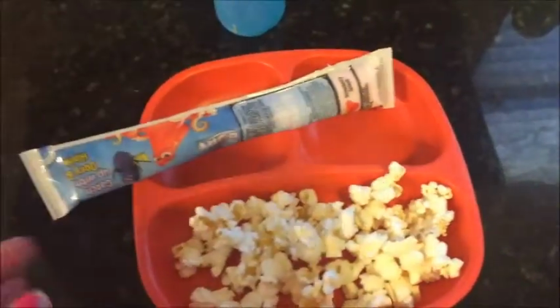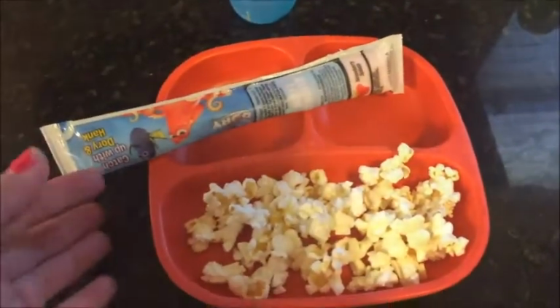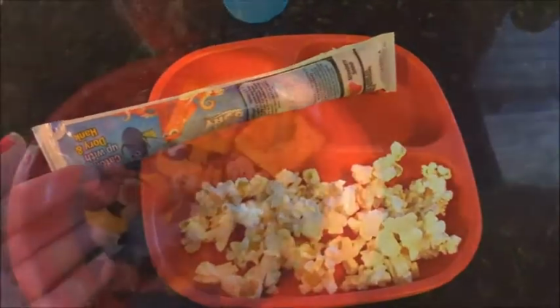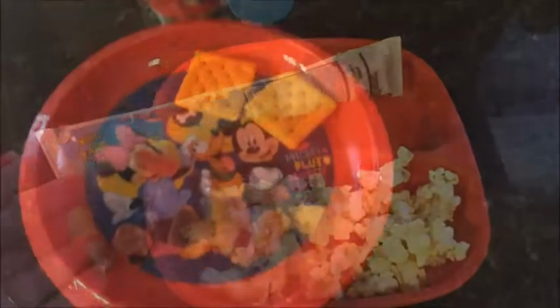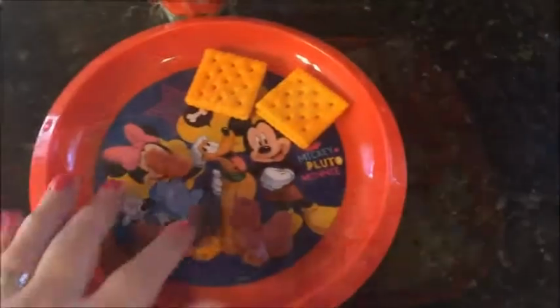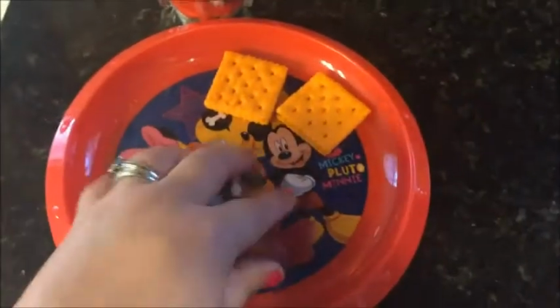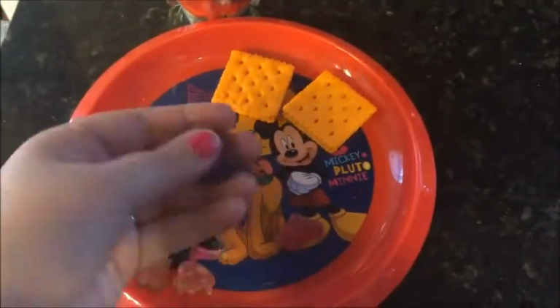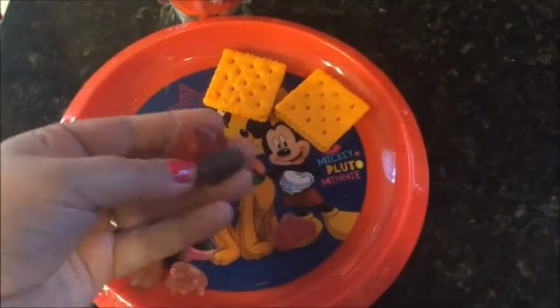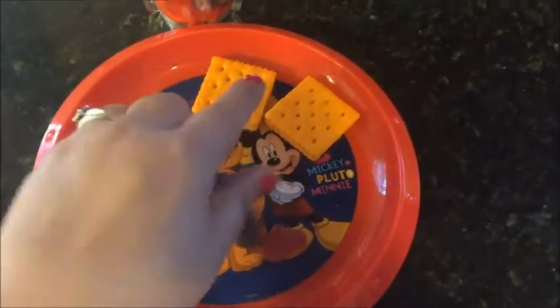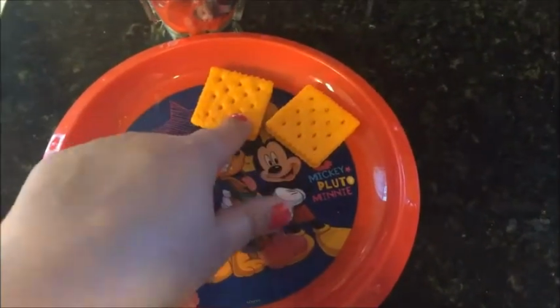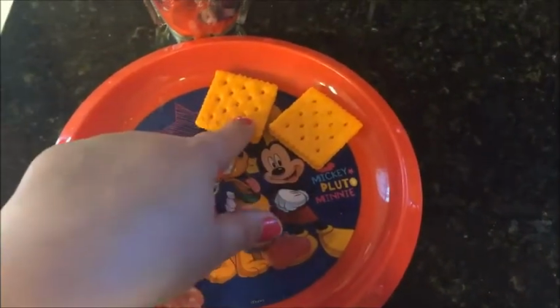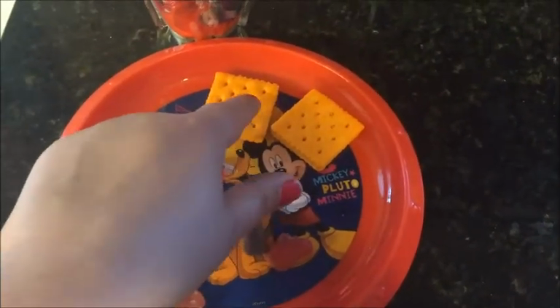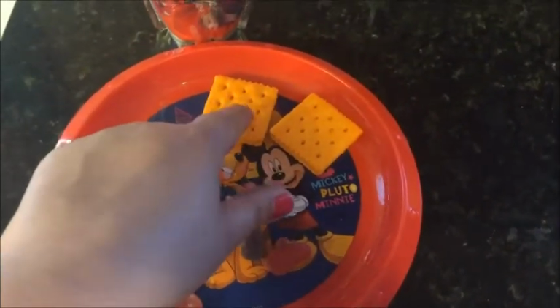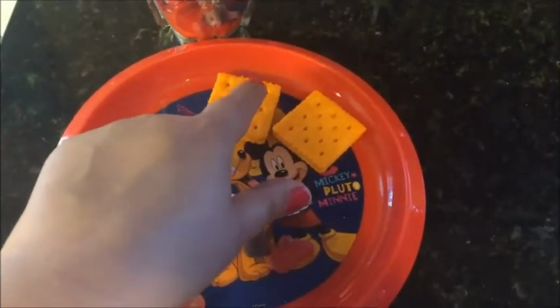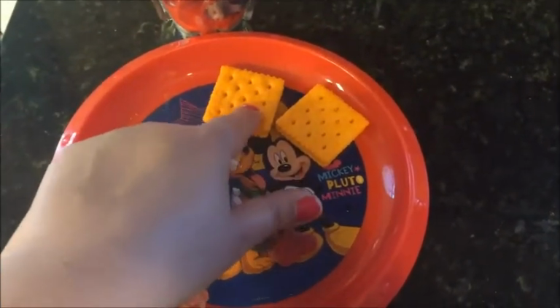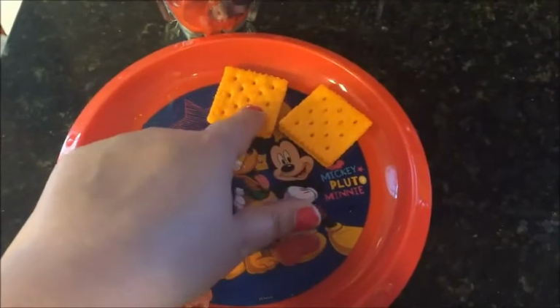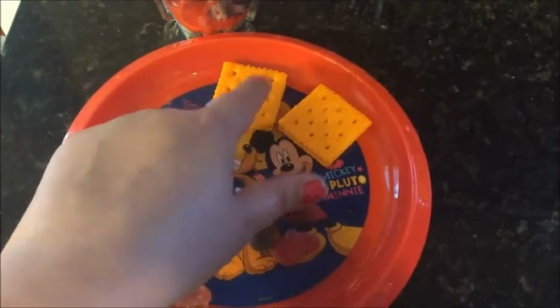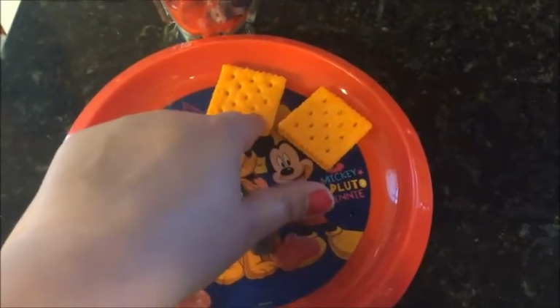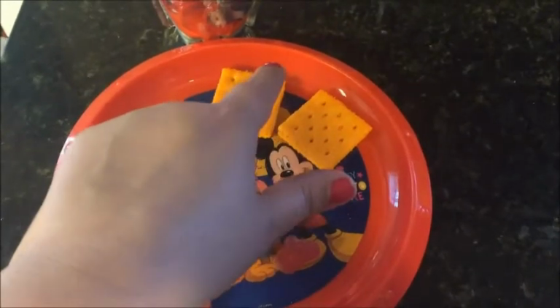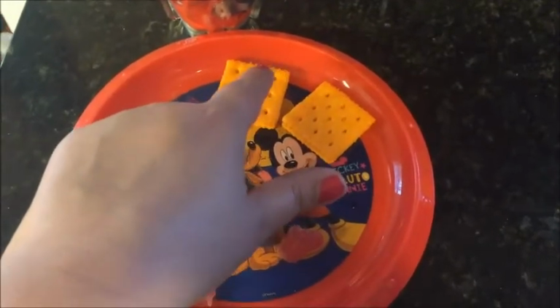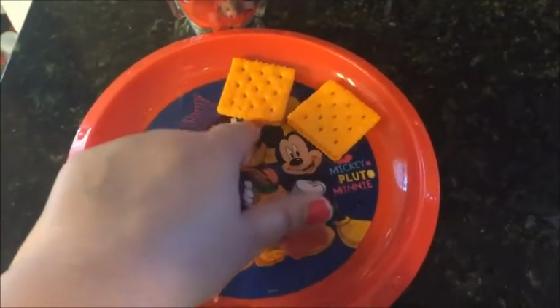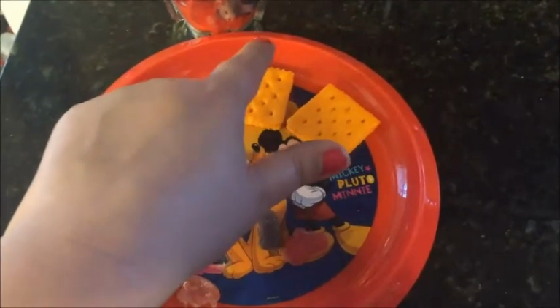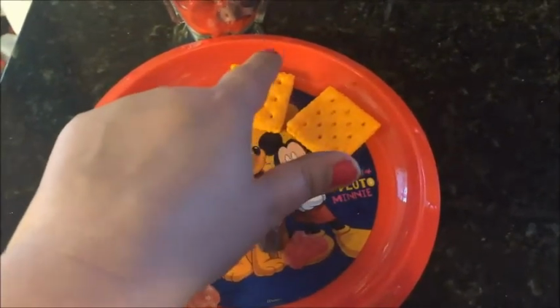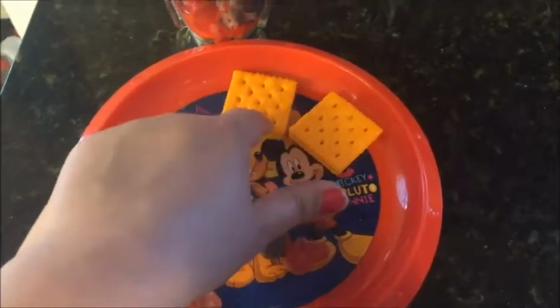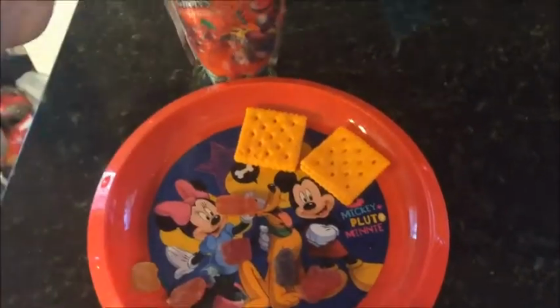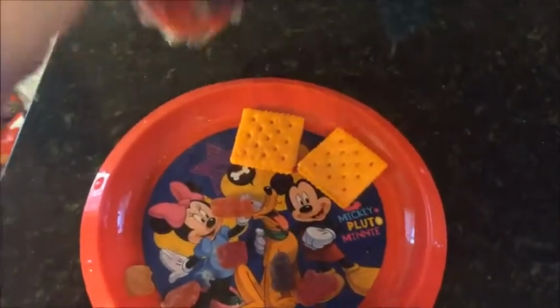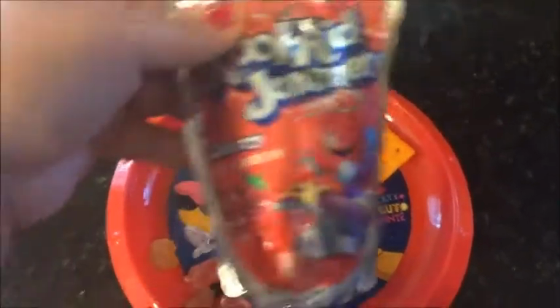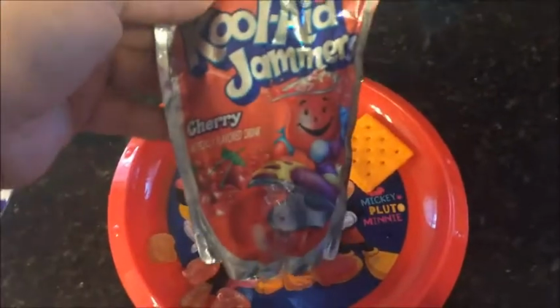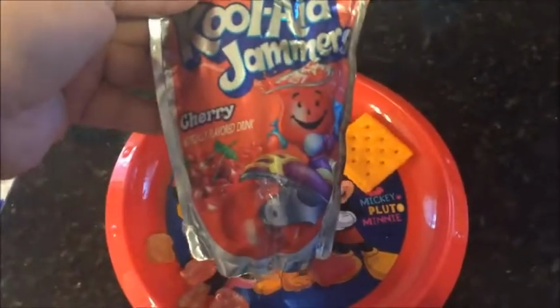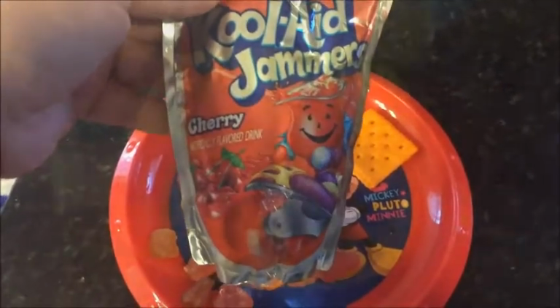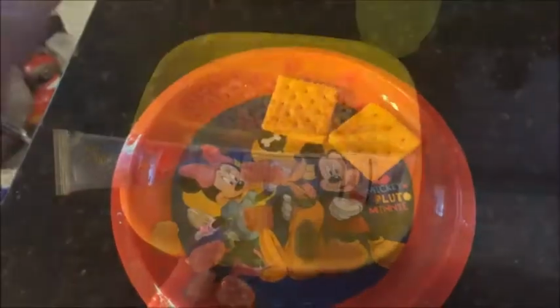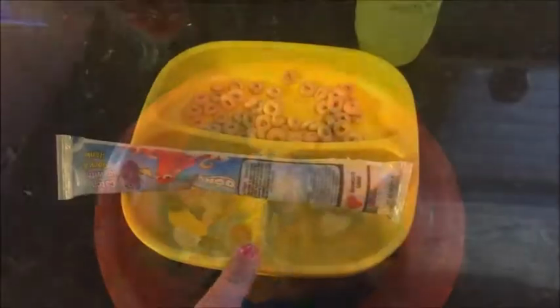For today's snack, Carson is having fruit snacks with the peanut butter cheddar cheese munchies and a cherry Jammer.